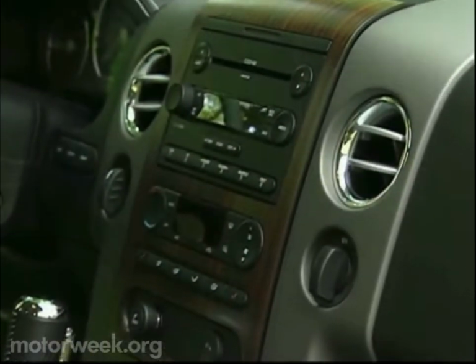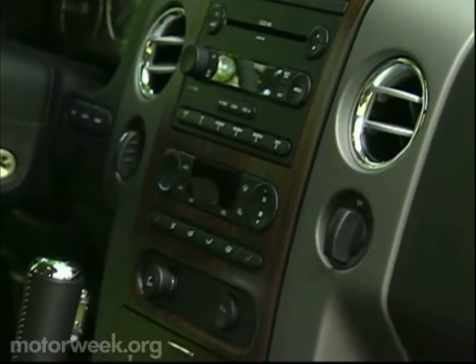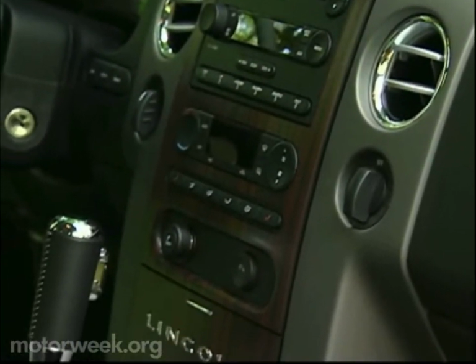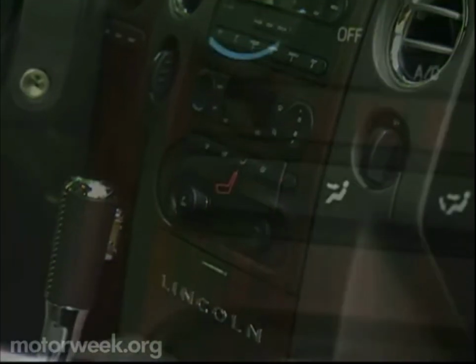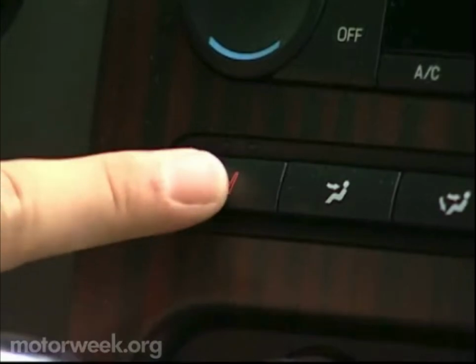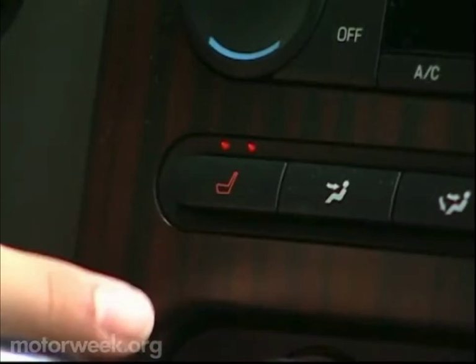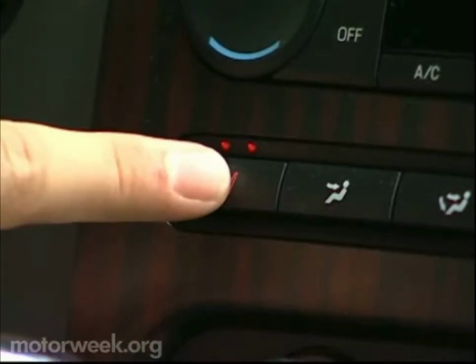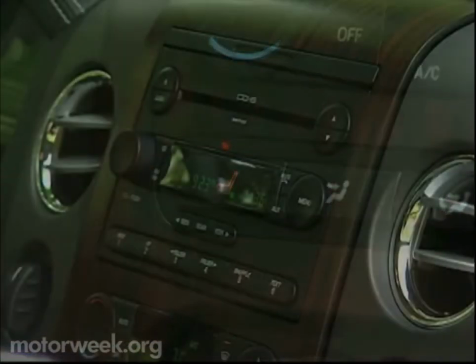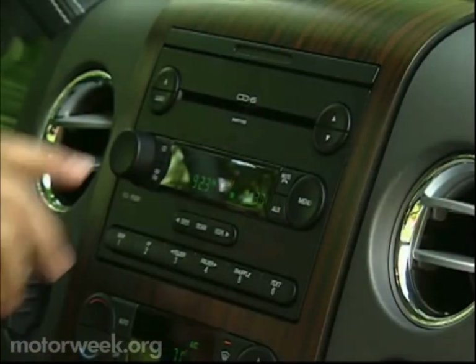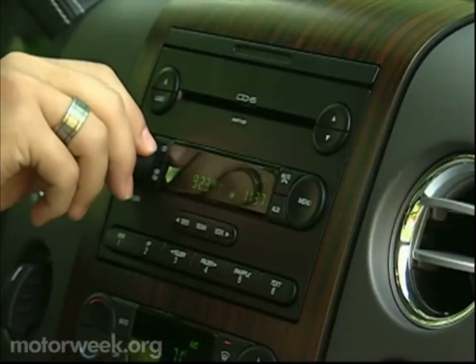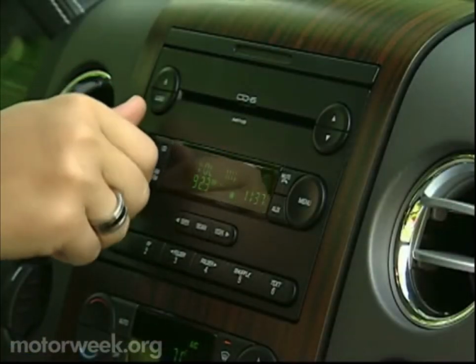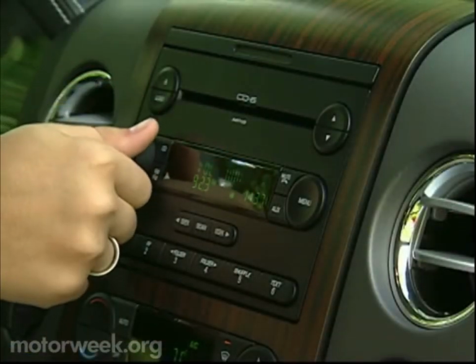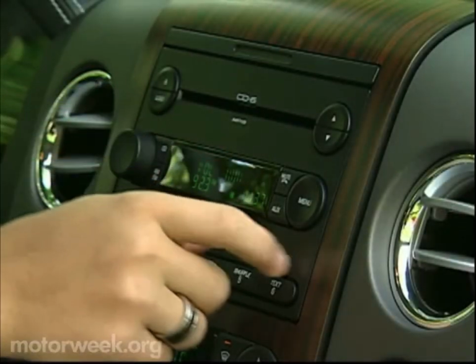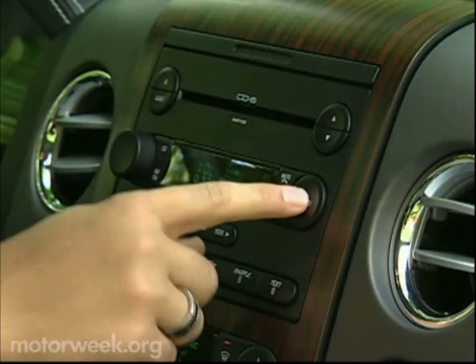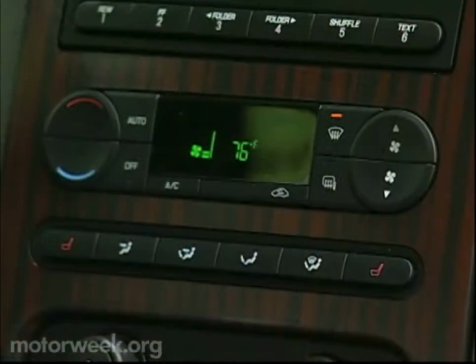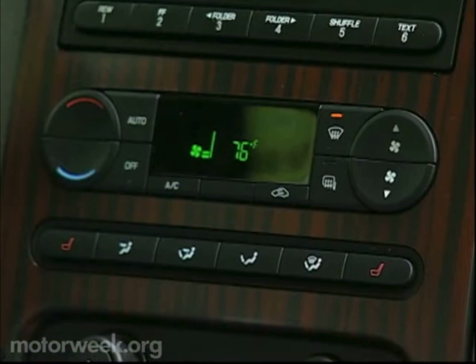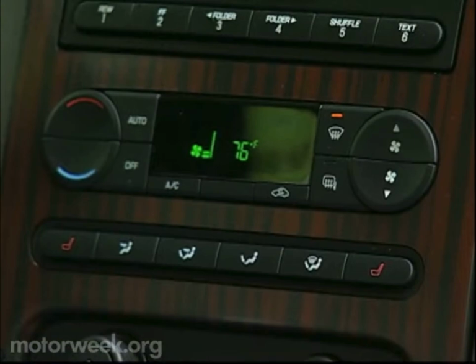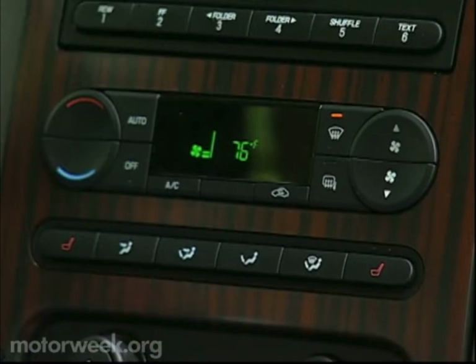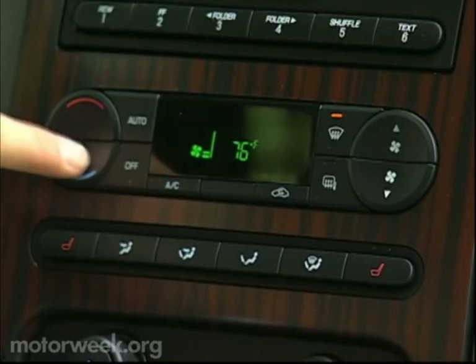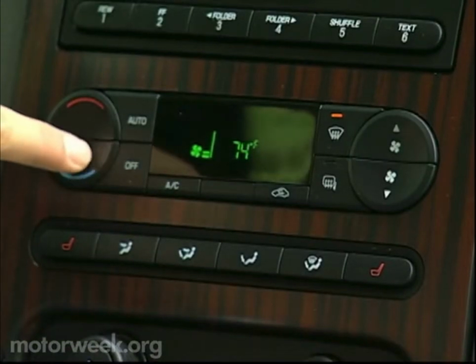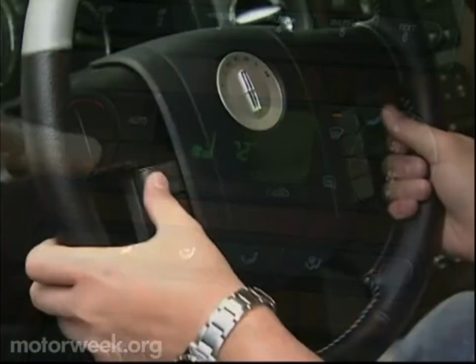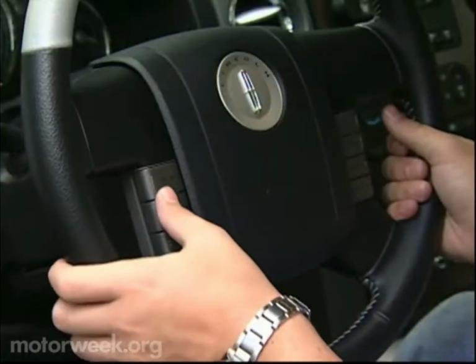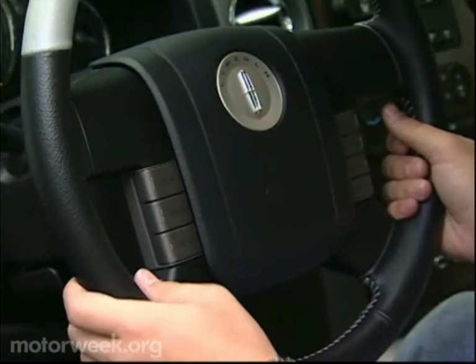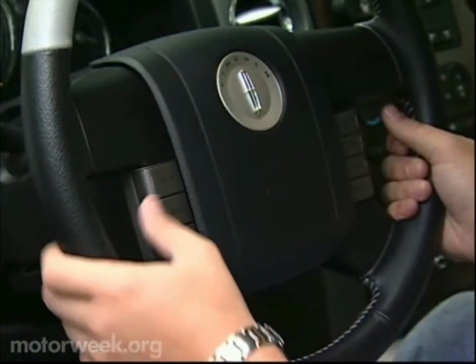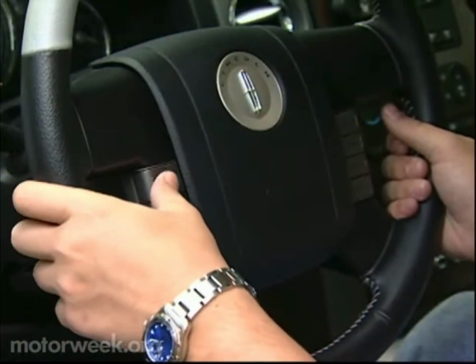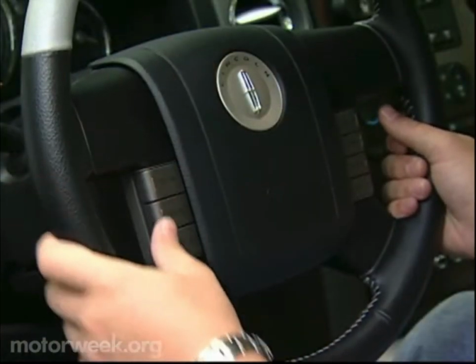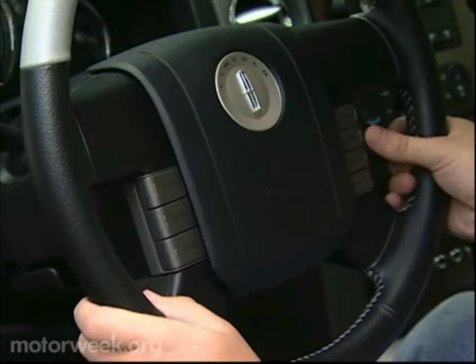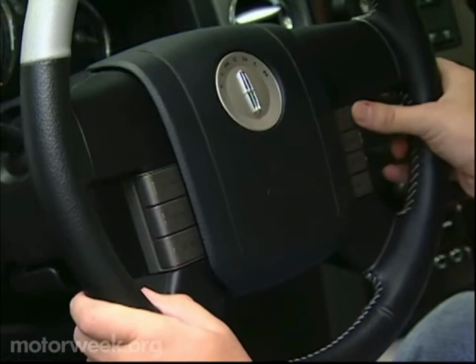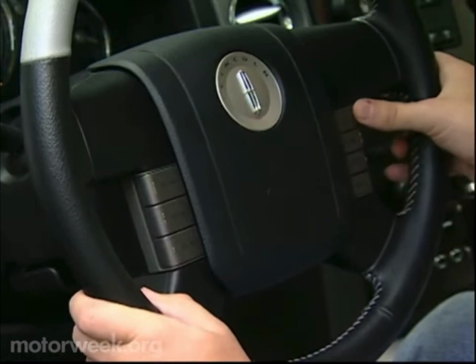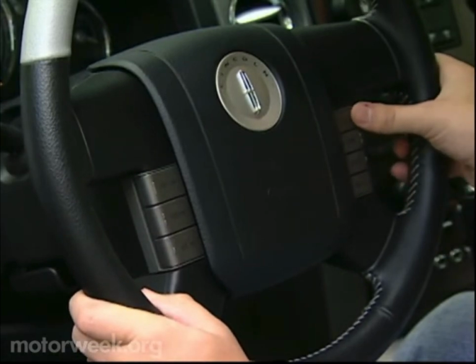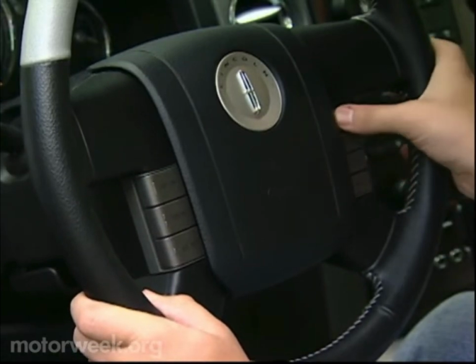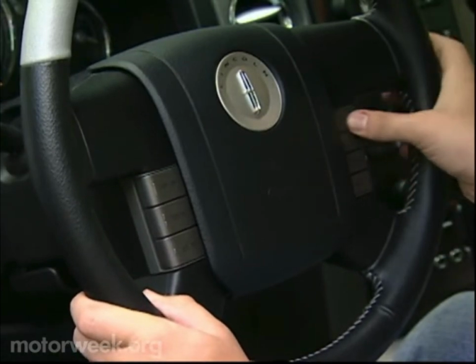Standard amenities include seat memory, heated mirrors, cruise, 6-disc CD/MP3 stereo, automatic climate control, and keyless entry. Along with cruise controls, stereo and climate have redundant steering wheel switches. Our tester also had the adjustable pedals option.